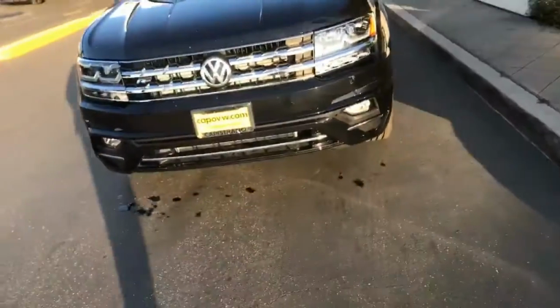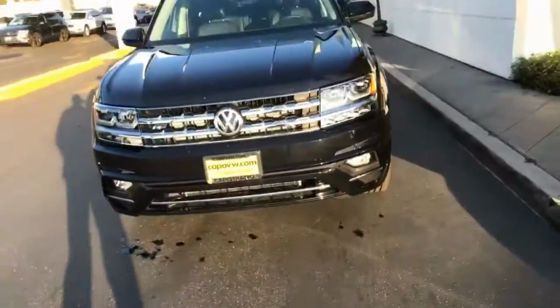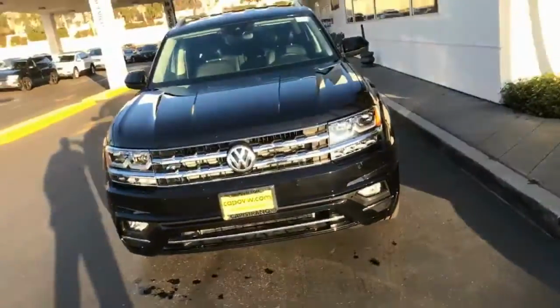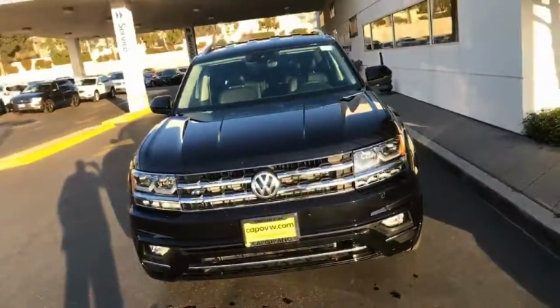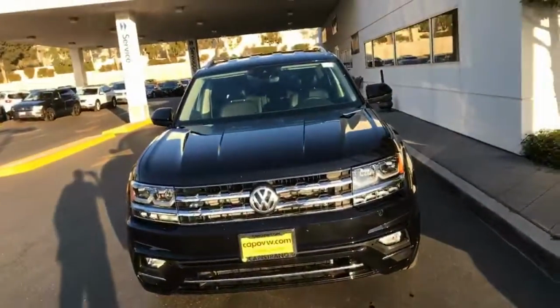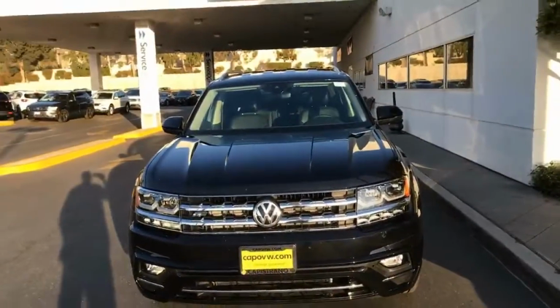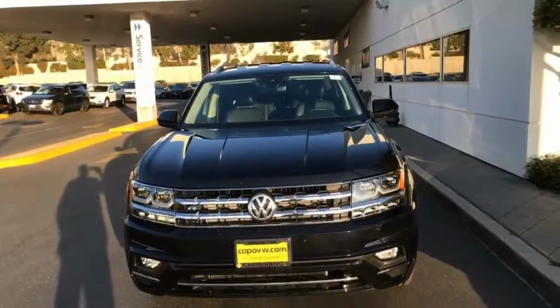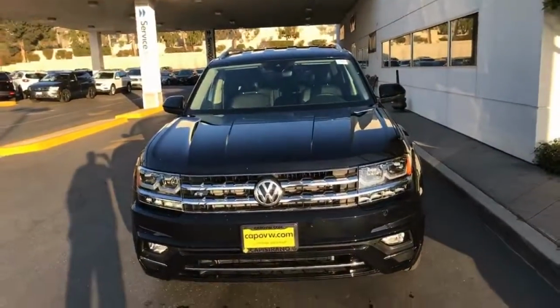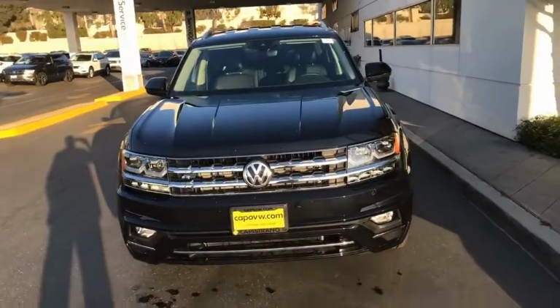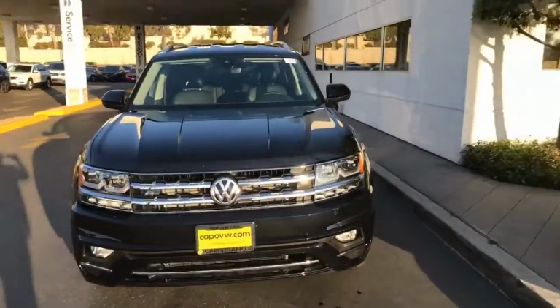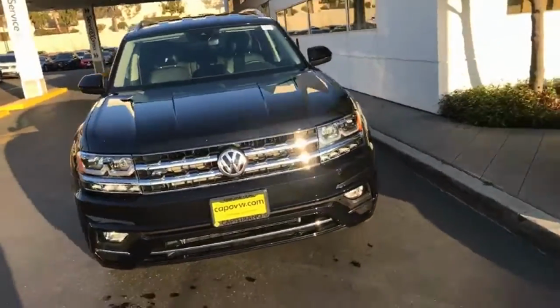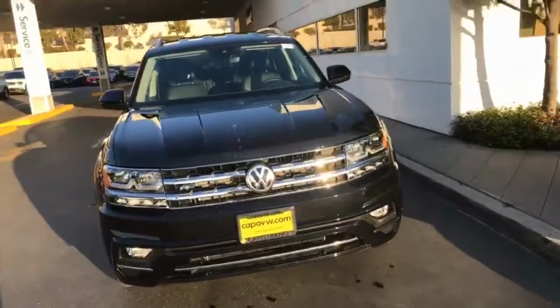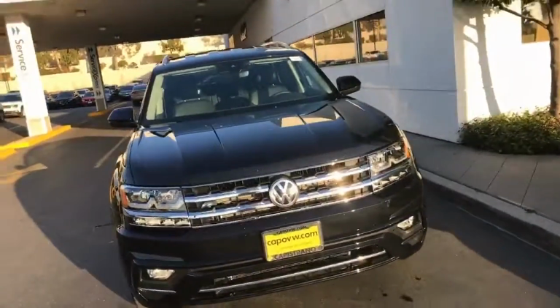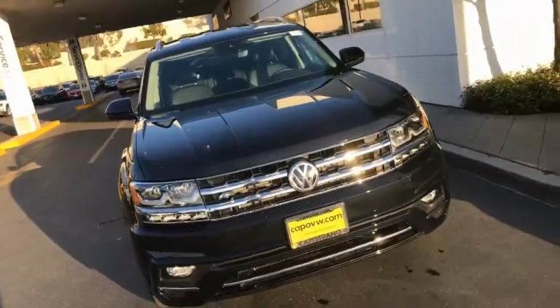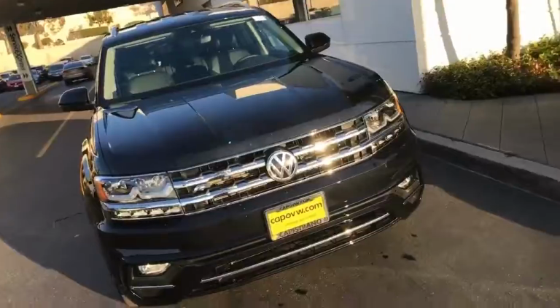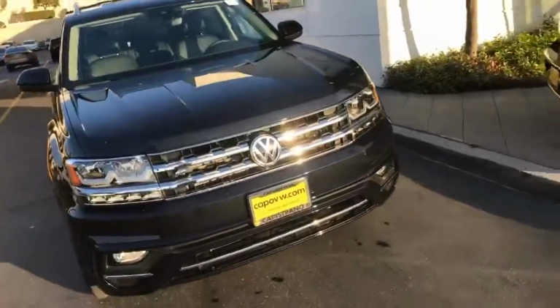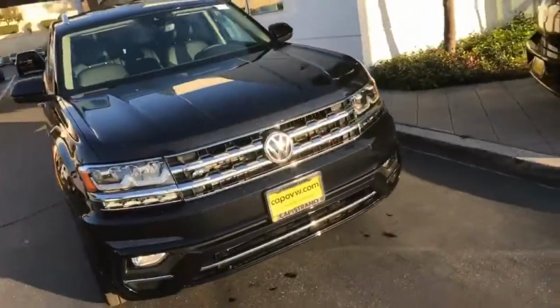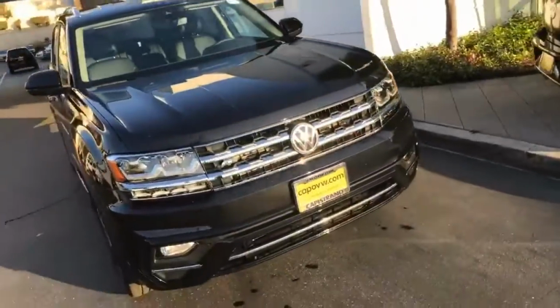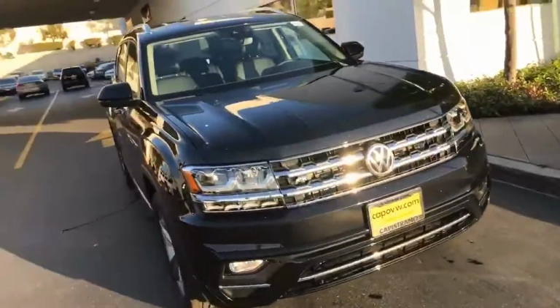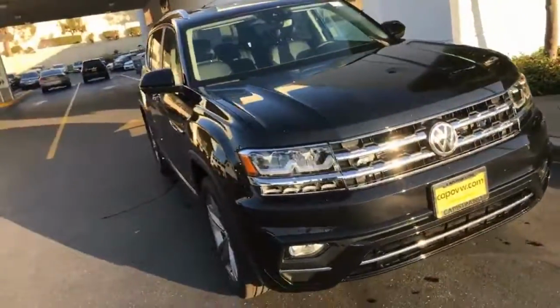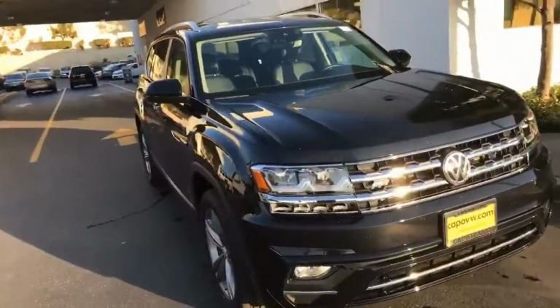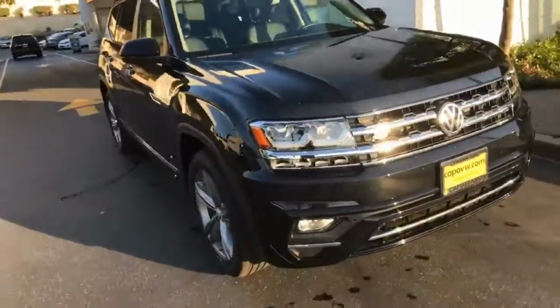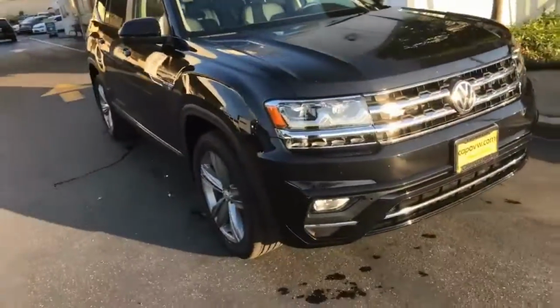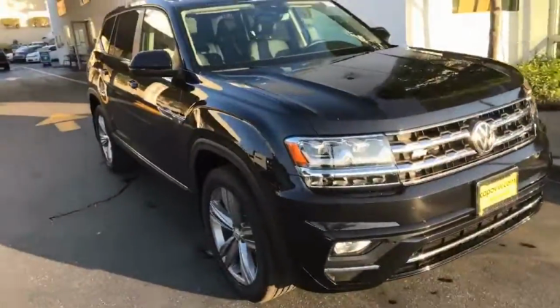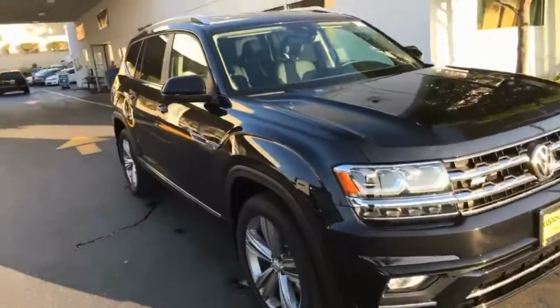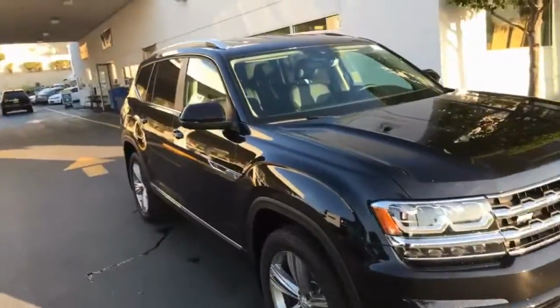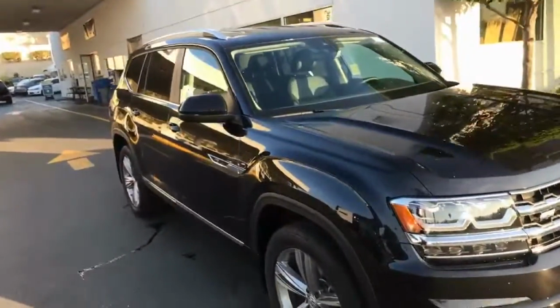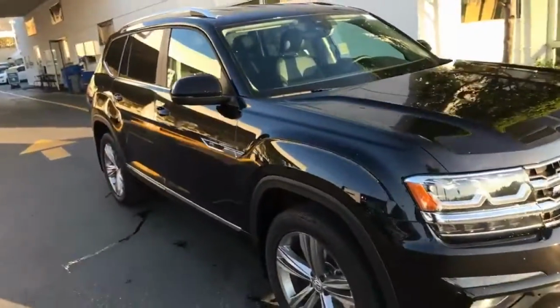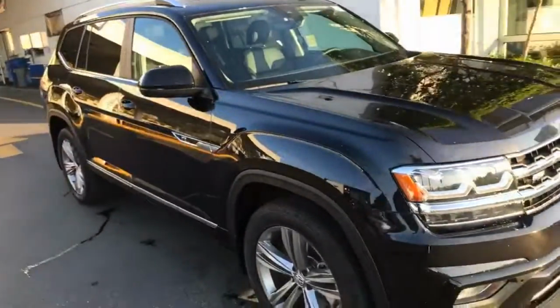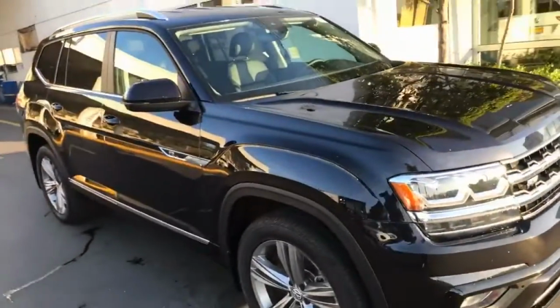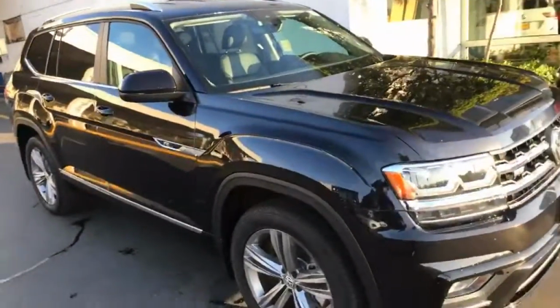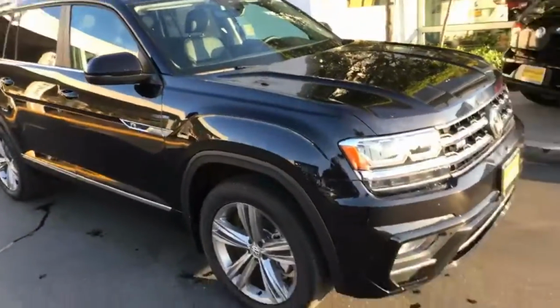This is Curtis at Capital VW. Give me a call at 949-307-7662. Once again, 949-307-7662. This is Curtis at Capital VW.